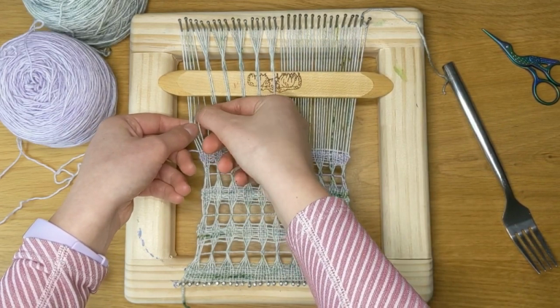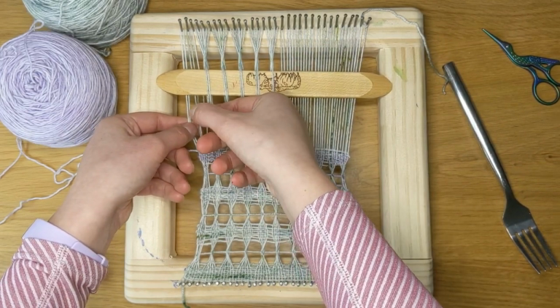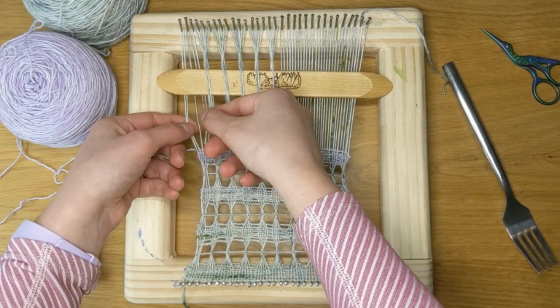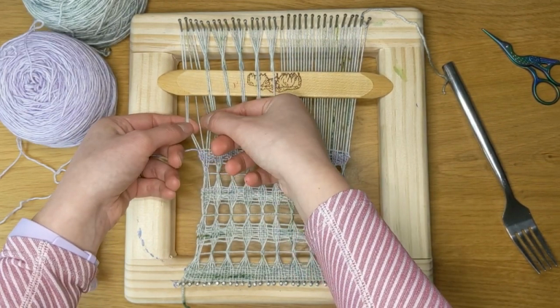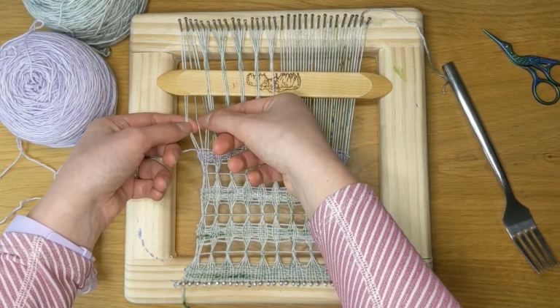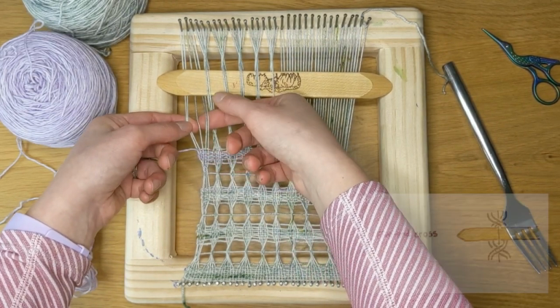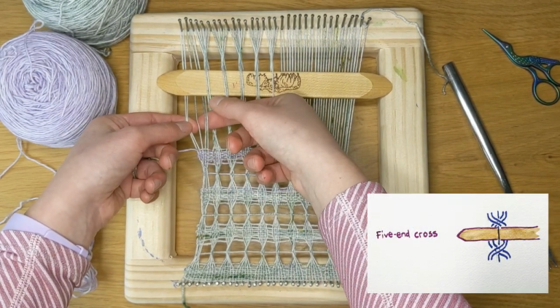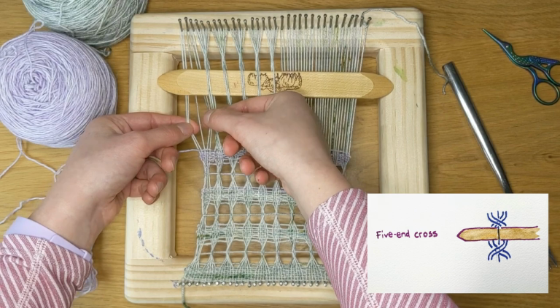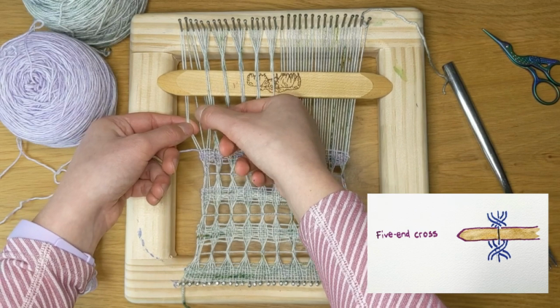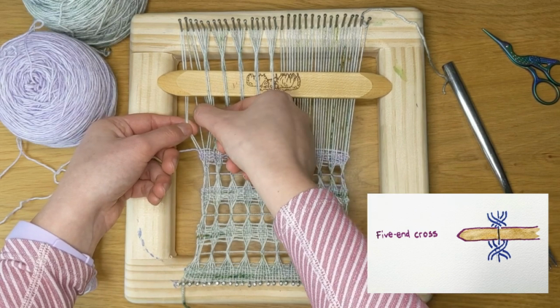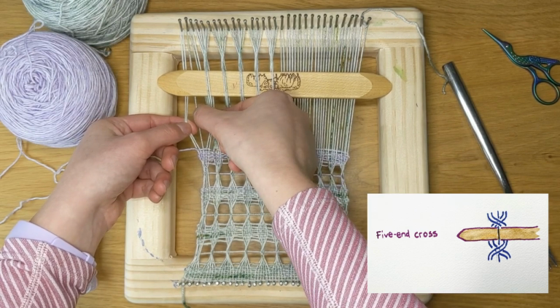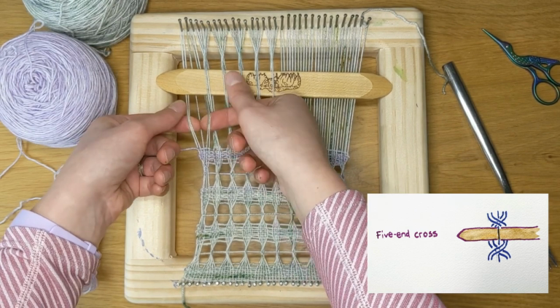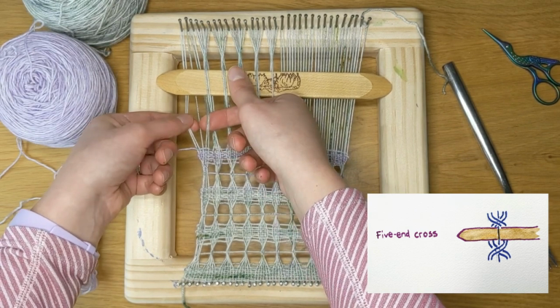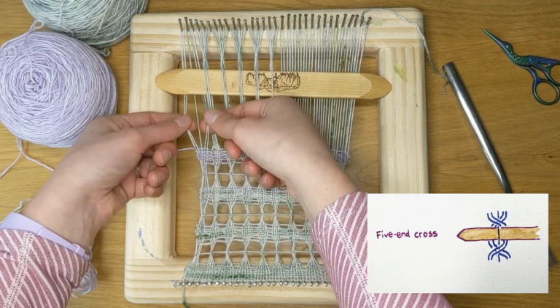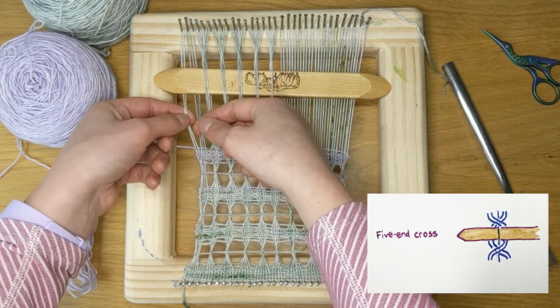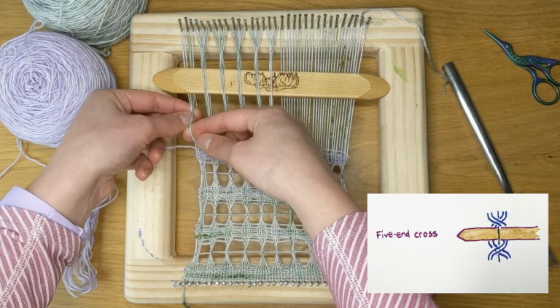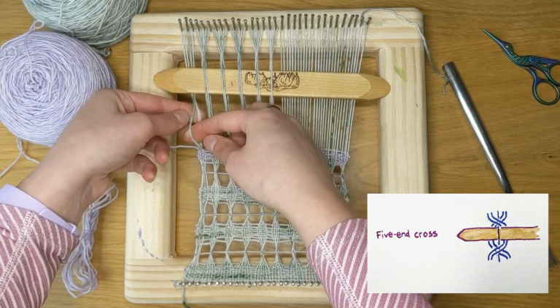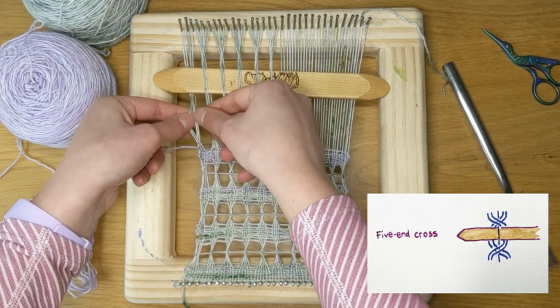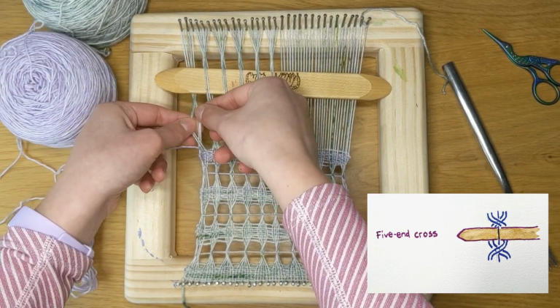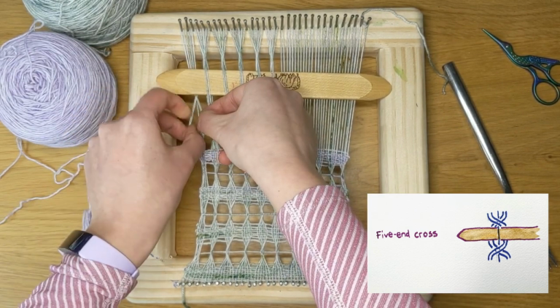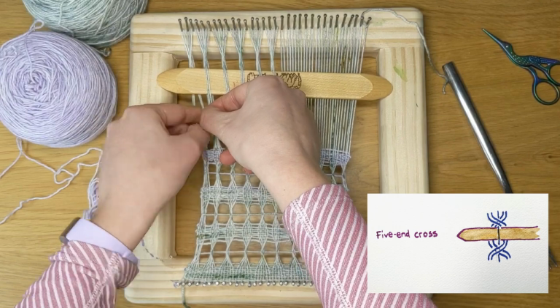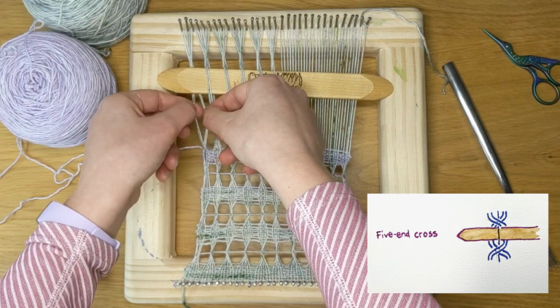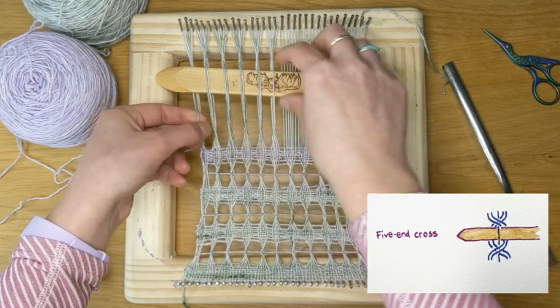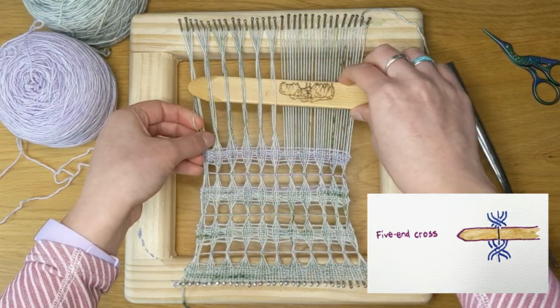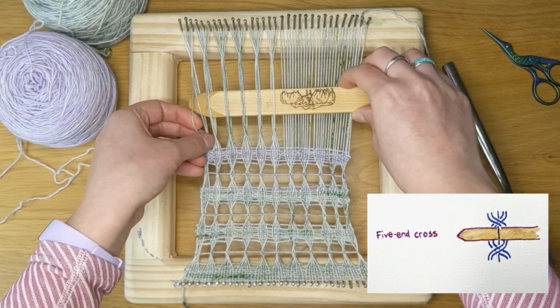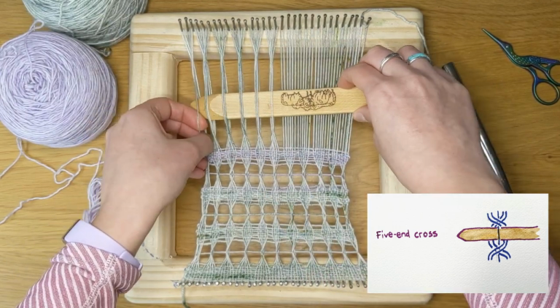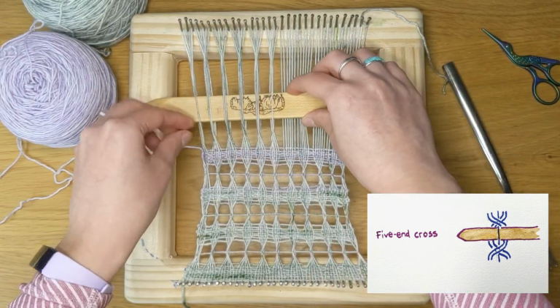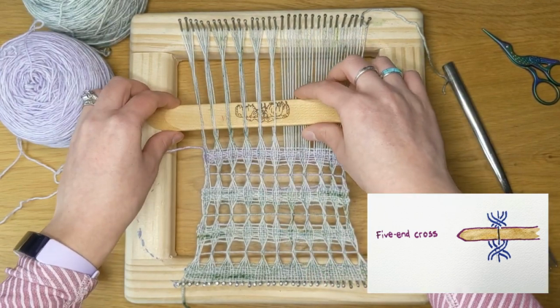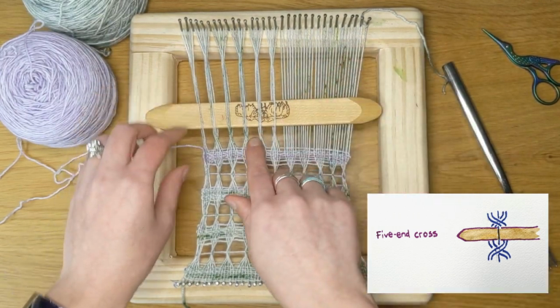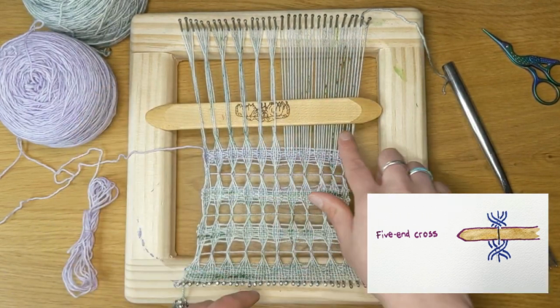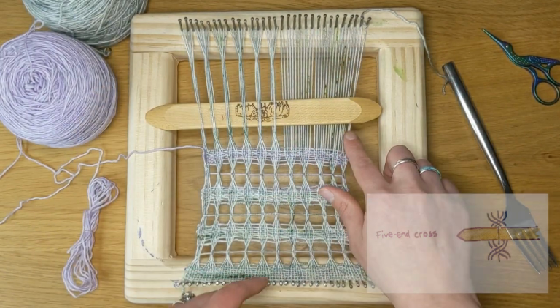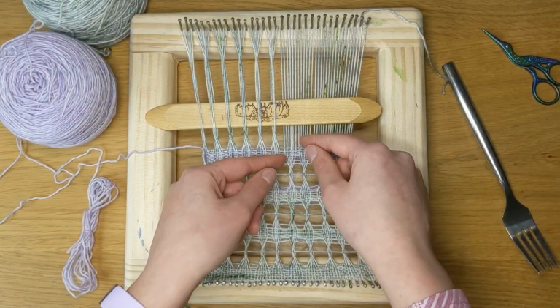And on the end, I'm doing another five. So two, one in the middle, two — twisting and picking up the one. Now I'll continue to do this on this side here.